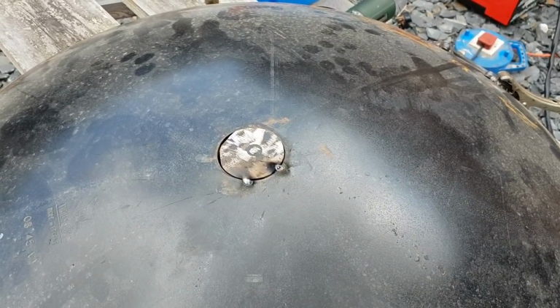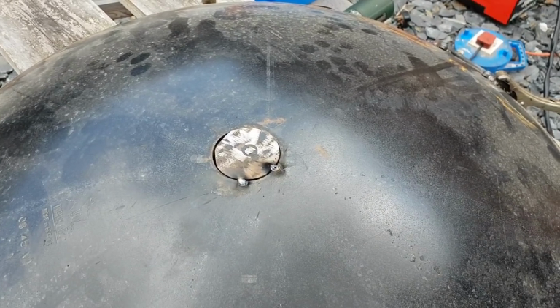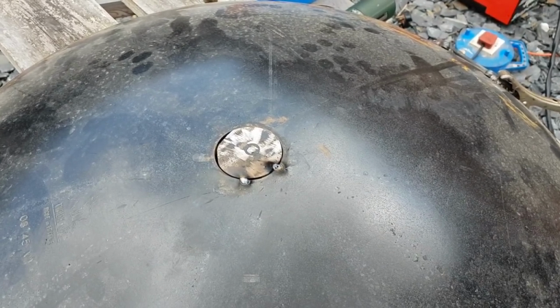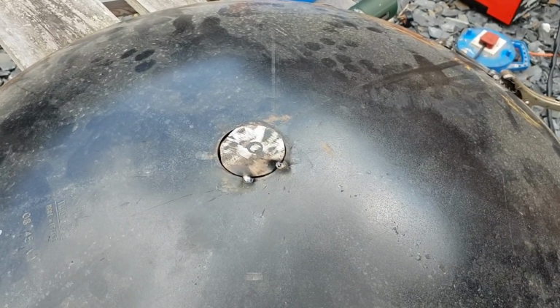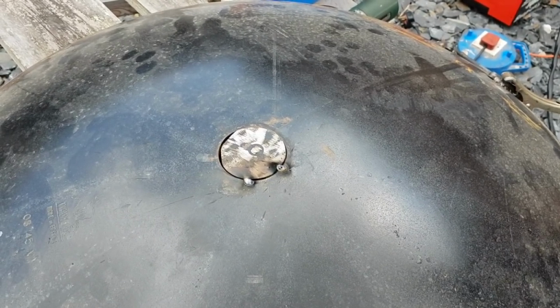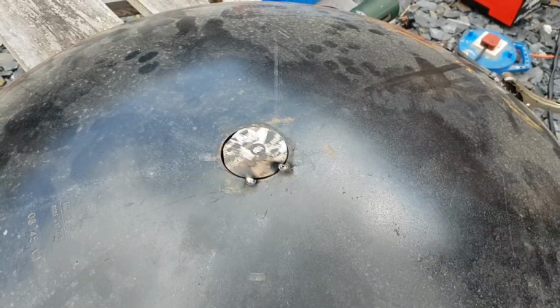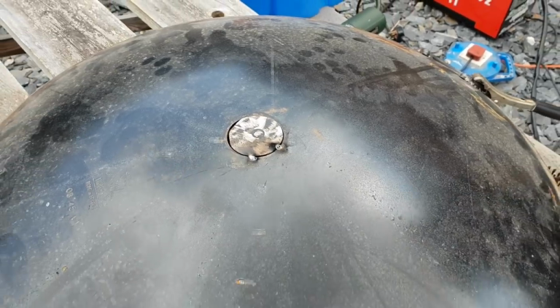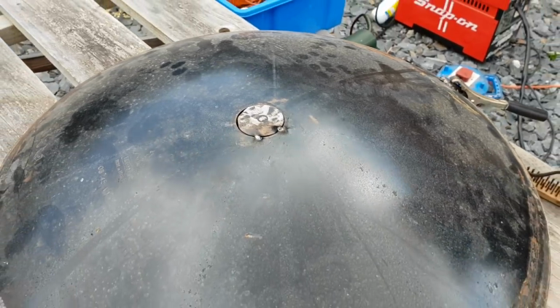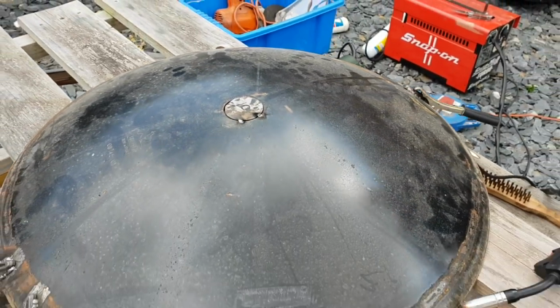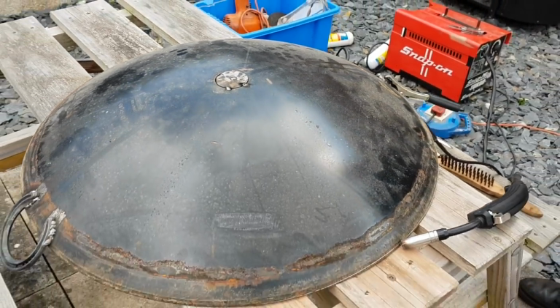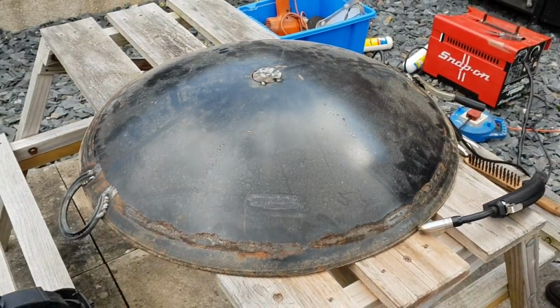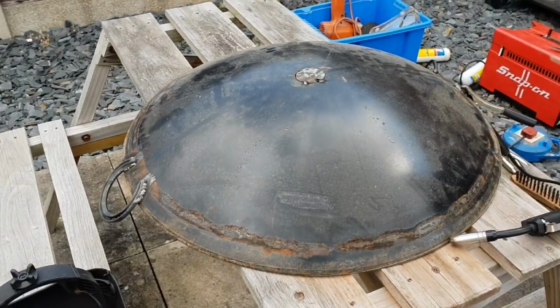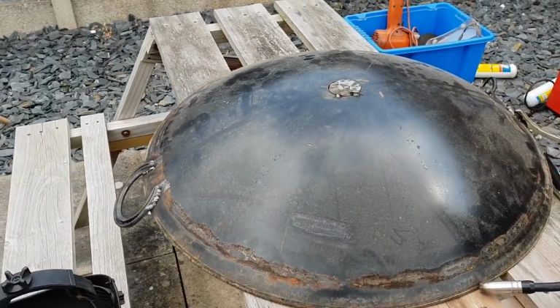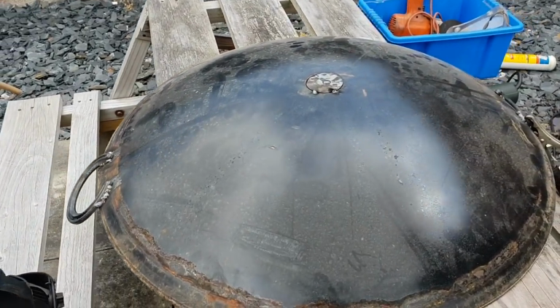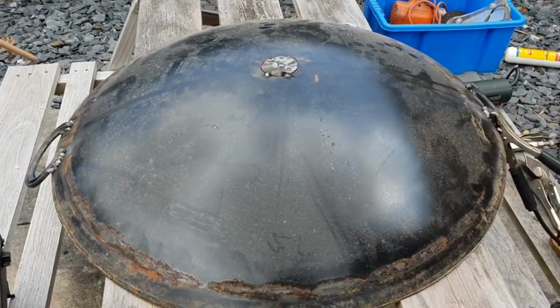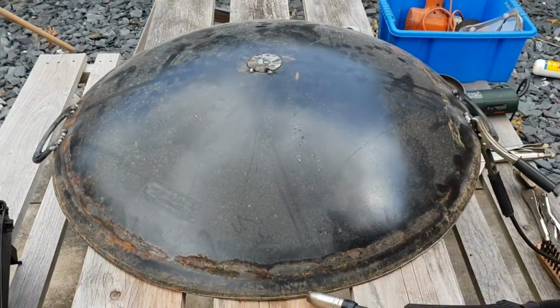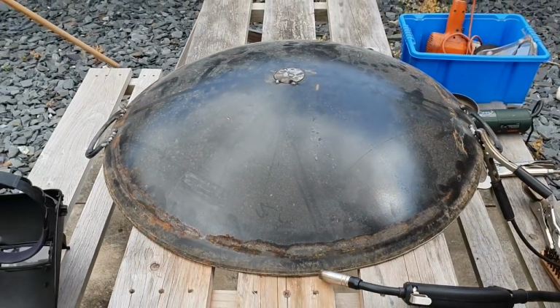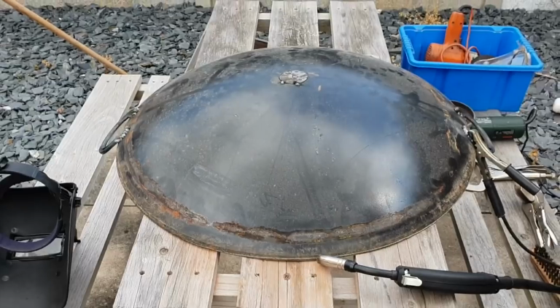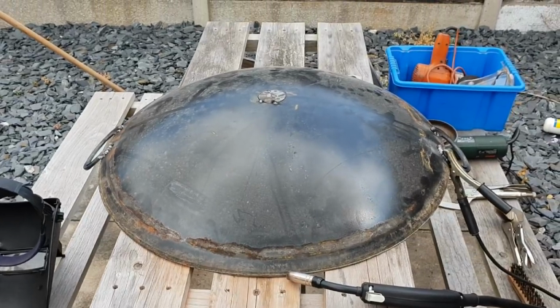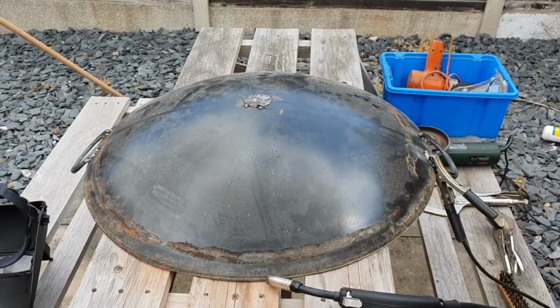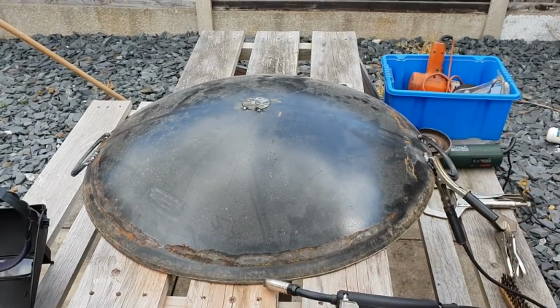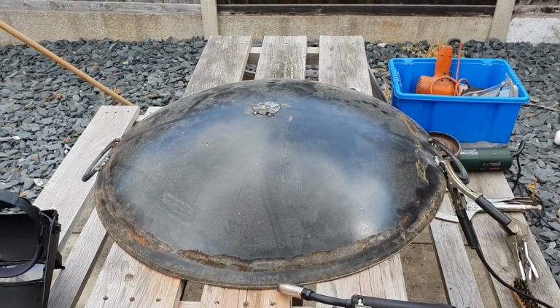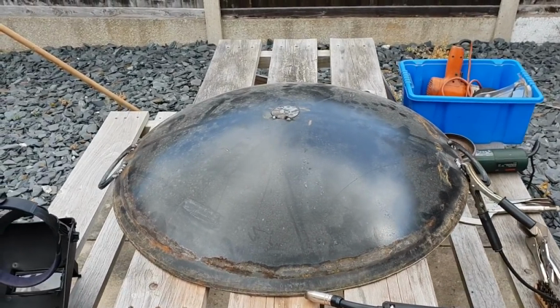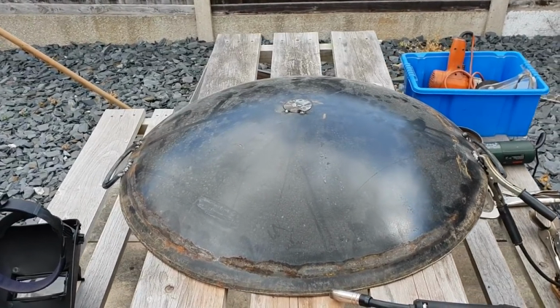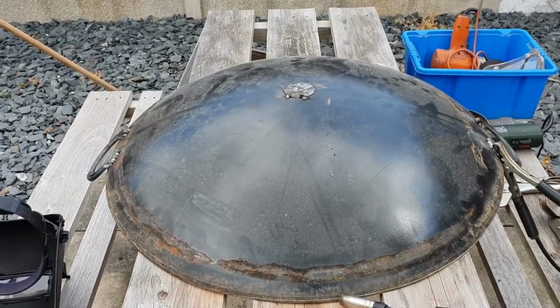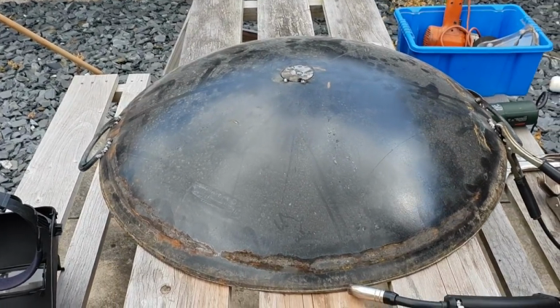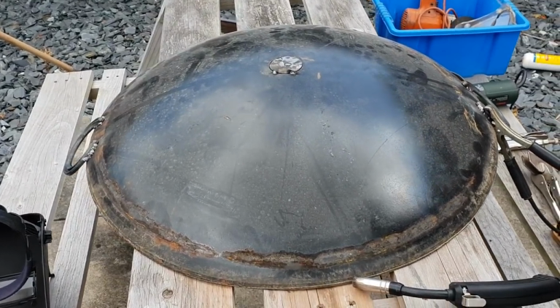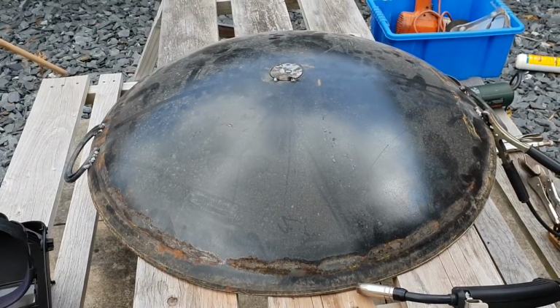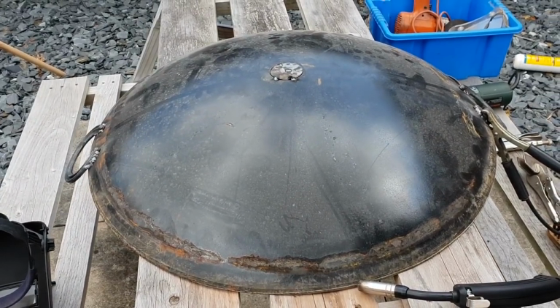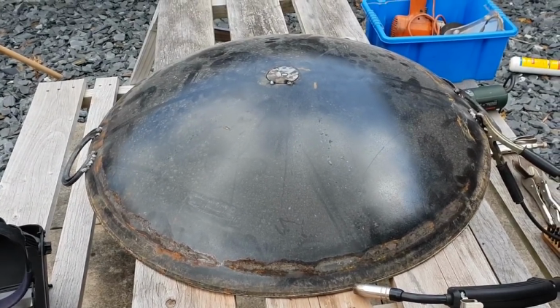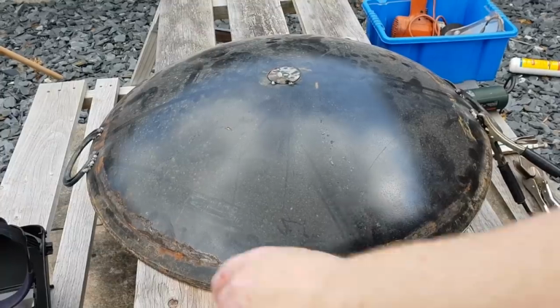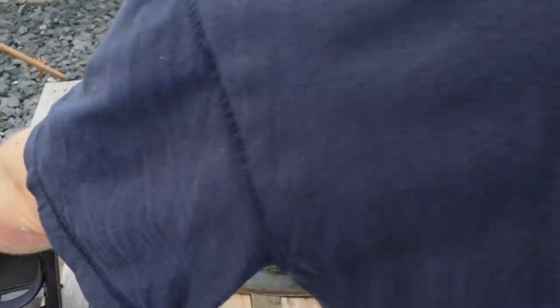He's now going to weld that inside and outside, and then we're going to polish it up and we're going to have a really huge 28-inch cowboy wok or discader — and we'll show you that when it's done. Over to you, Dick.